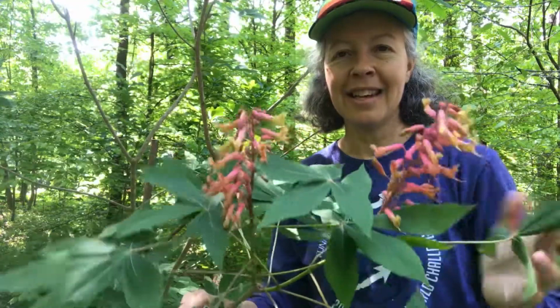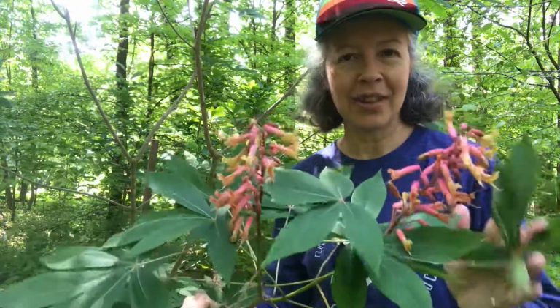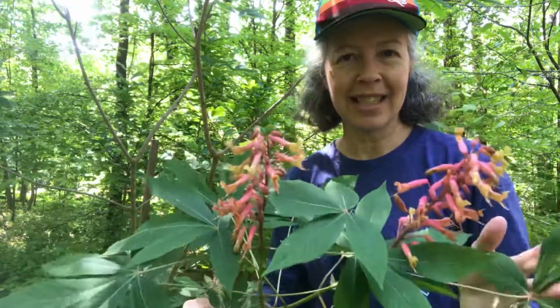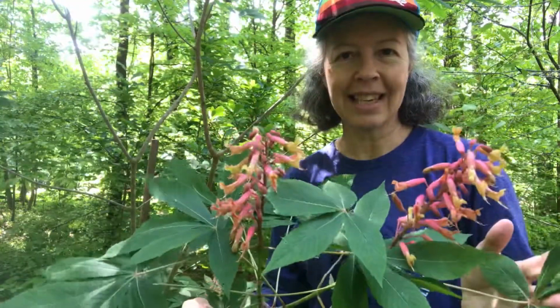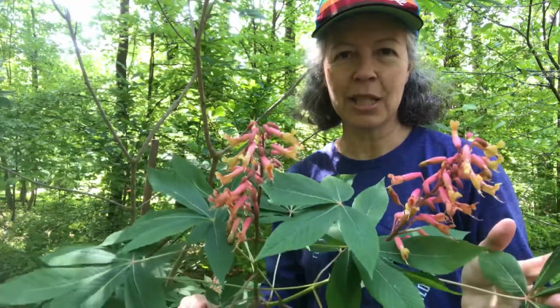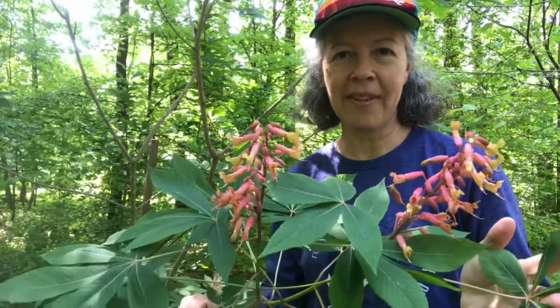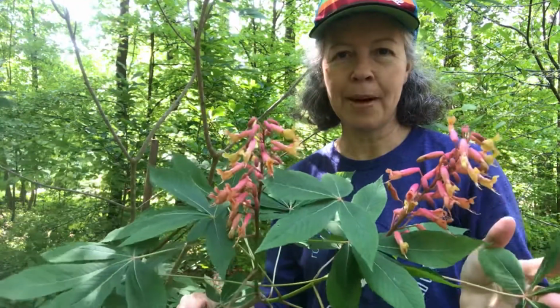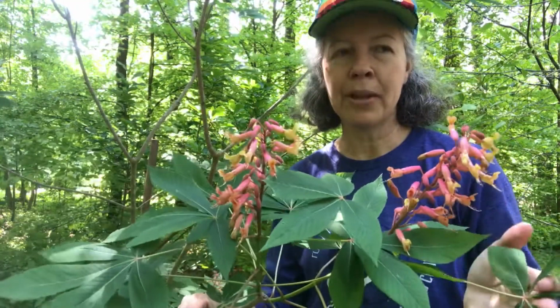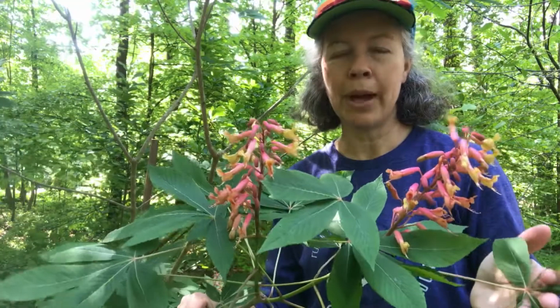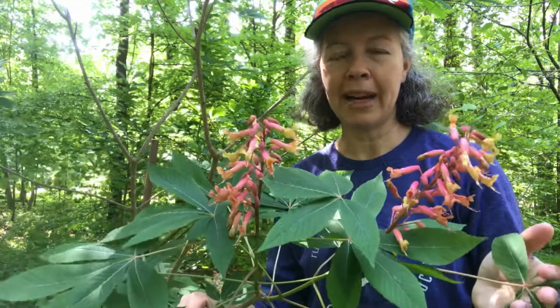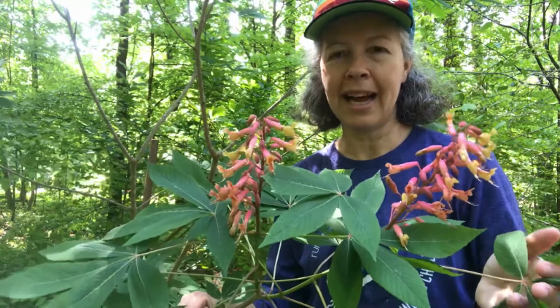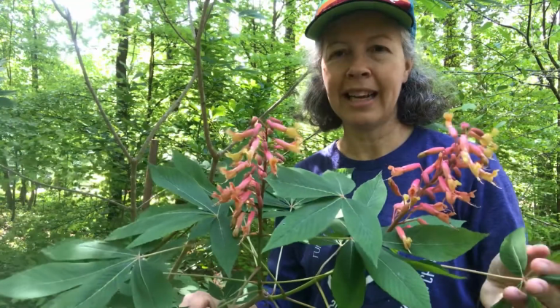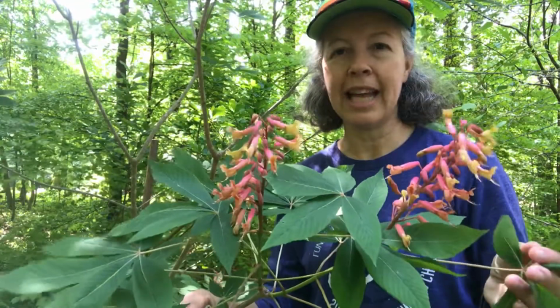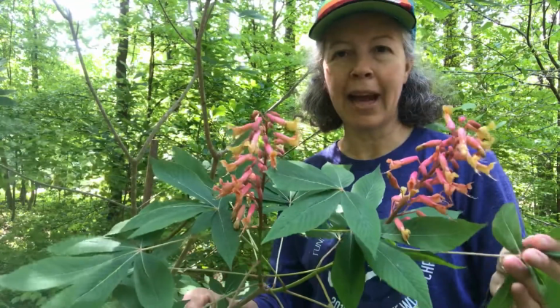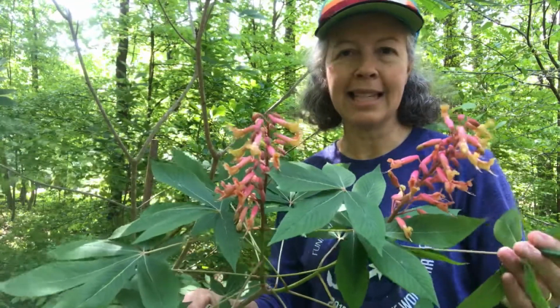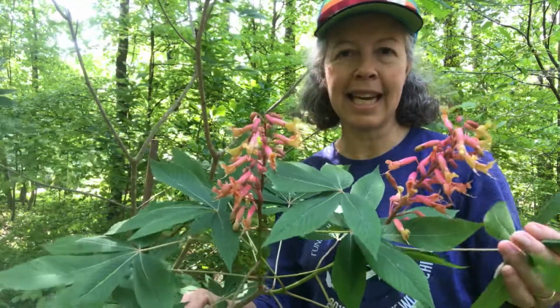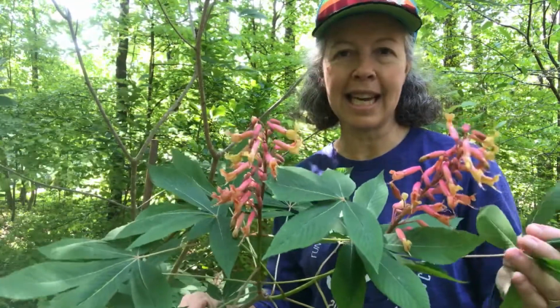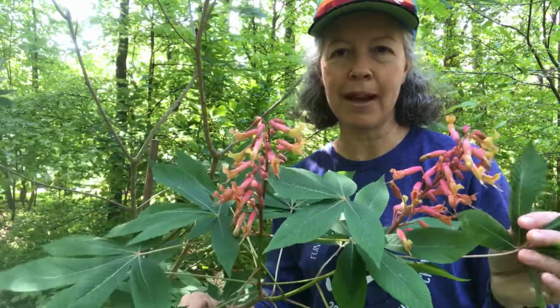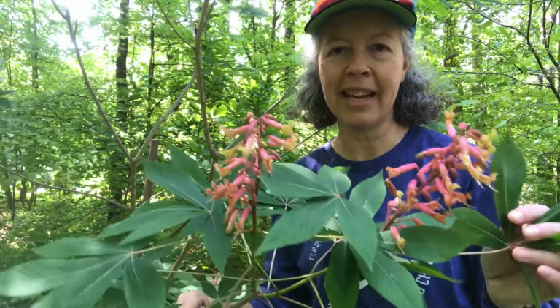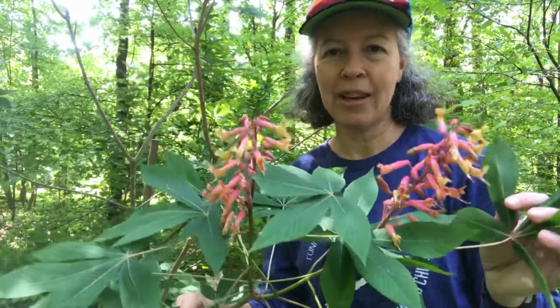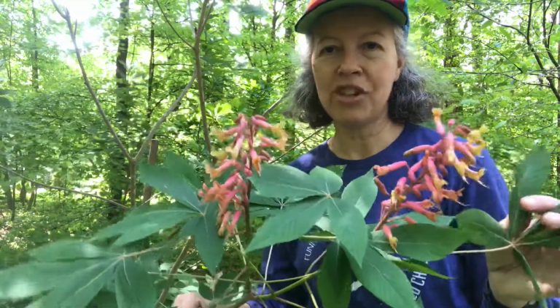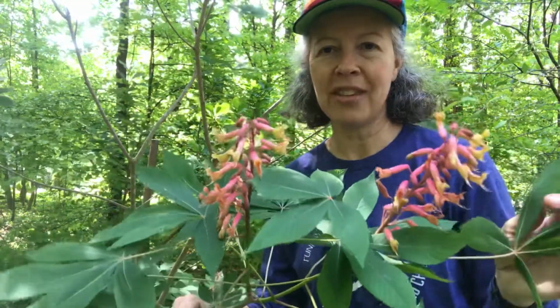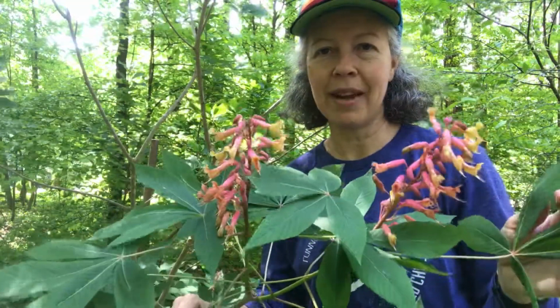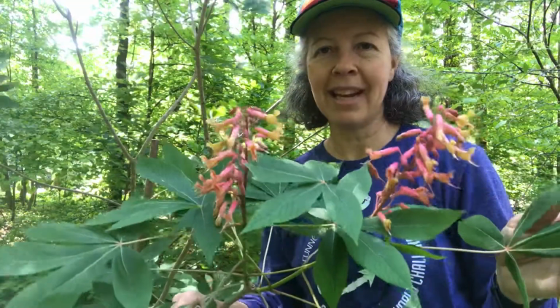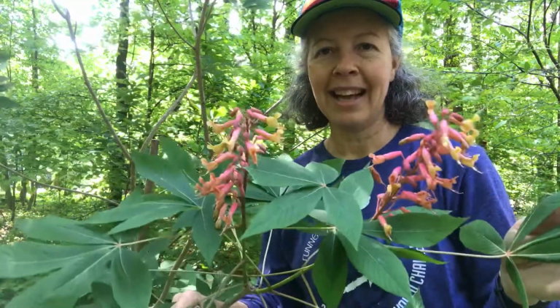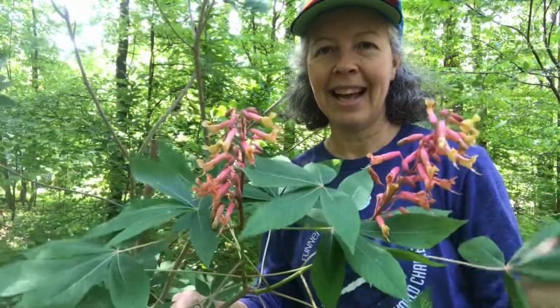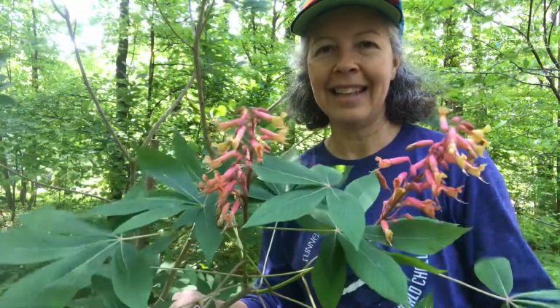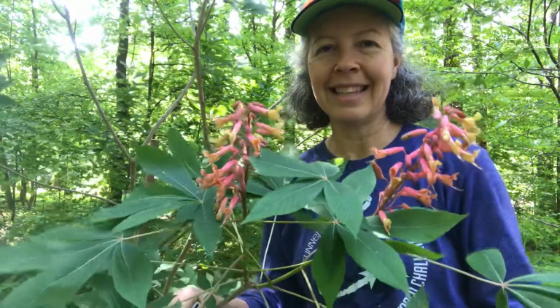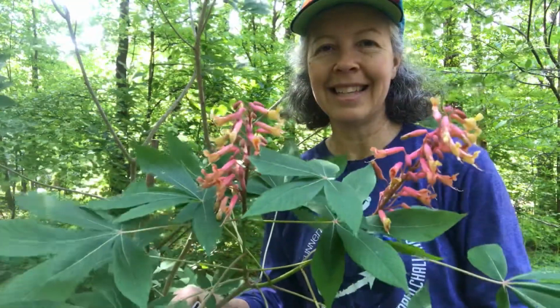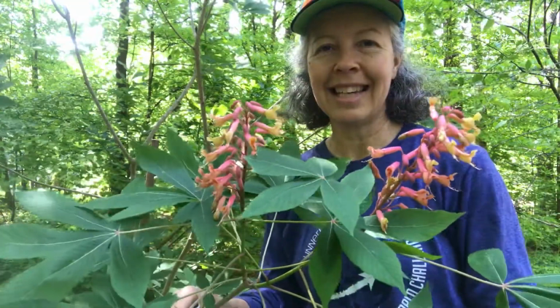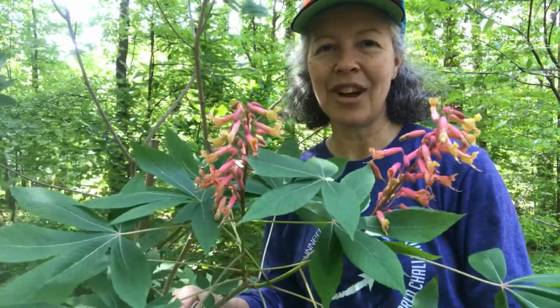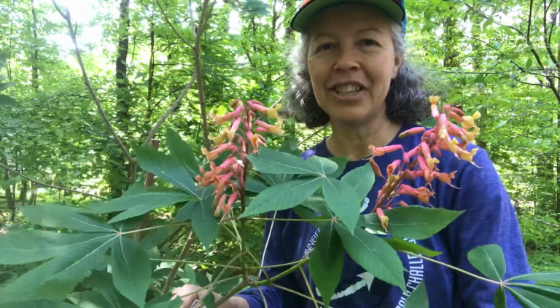So this is Aeschylus pavia, red buckeye, in the Hippocastanaceae family — the horse chestnut family. This is NC State Dendrology. Take care — we'll see you next time.